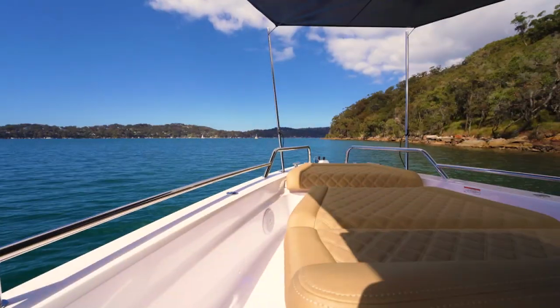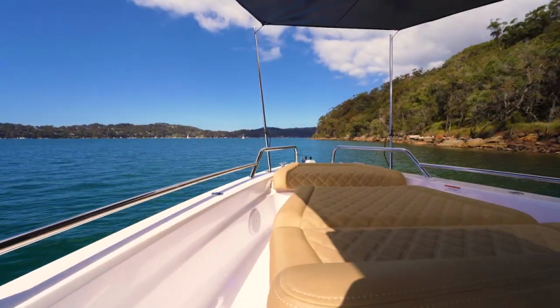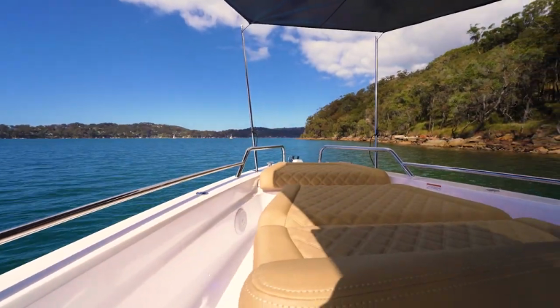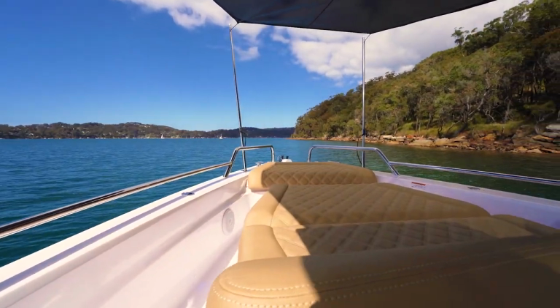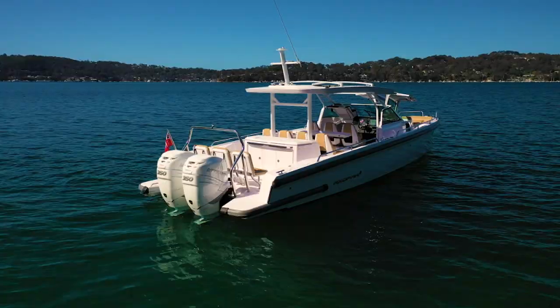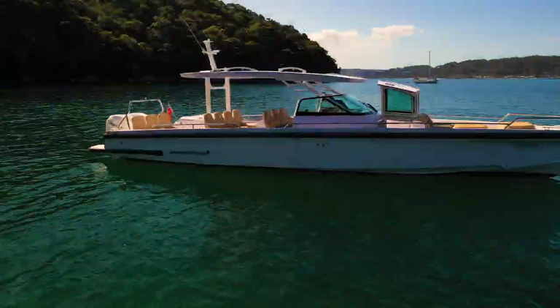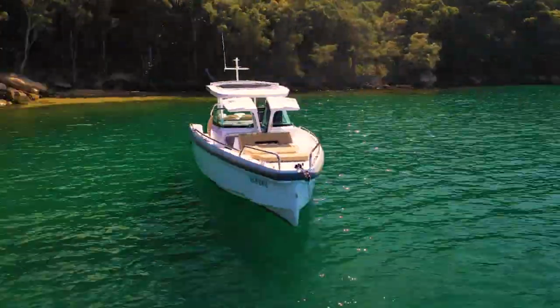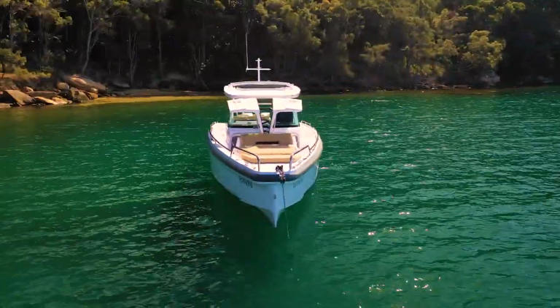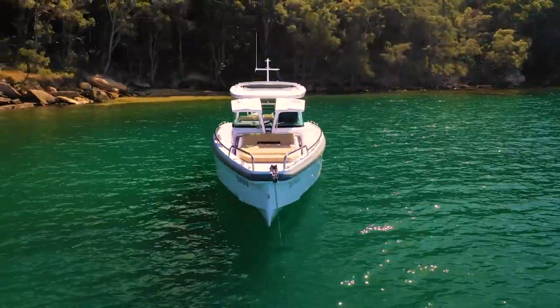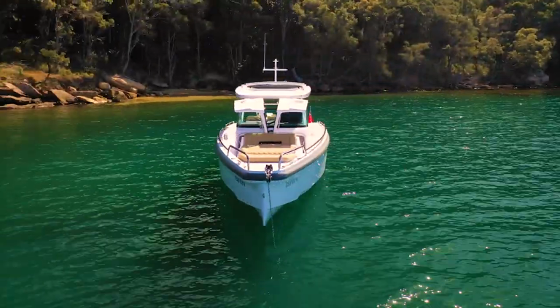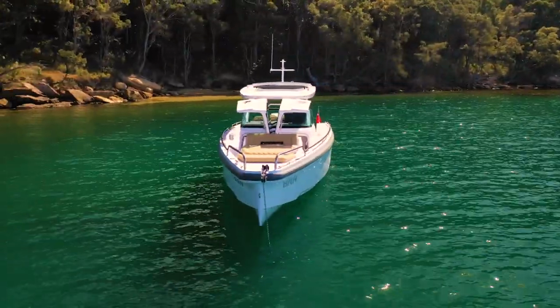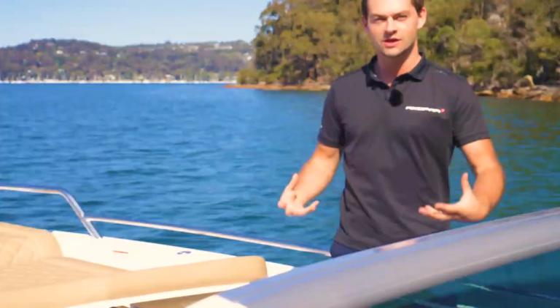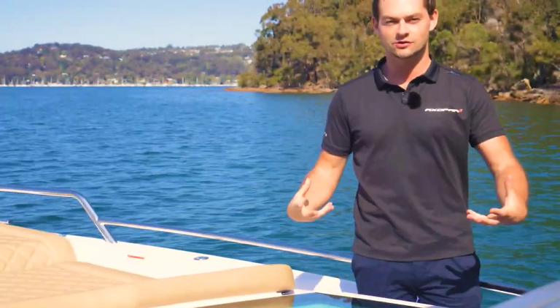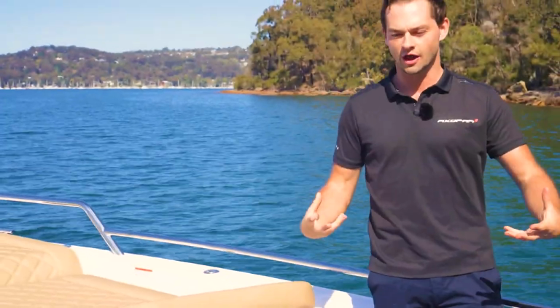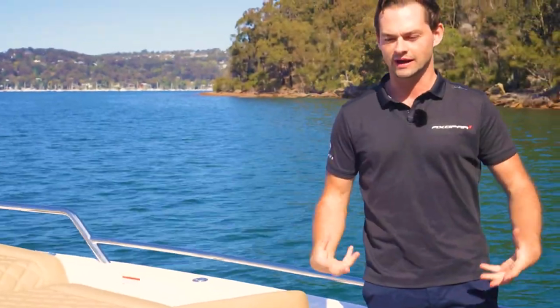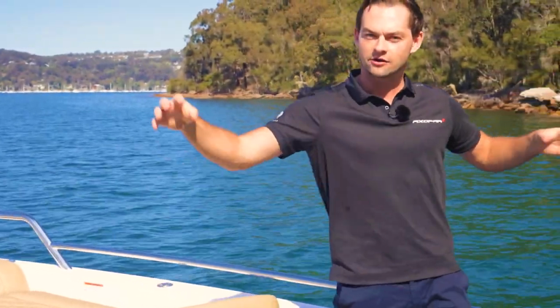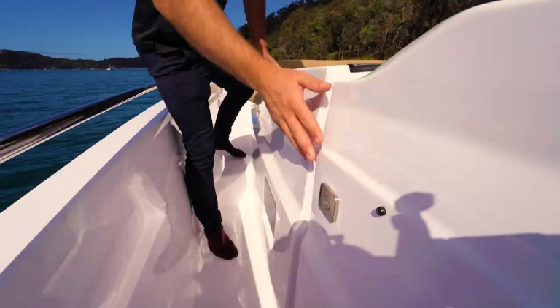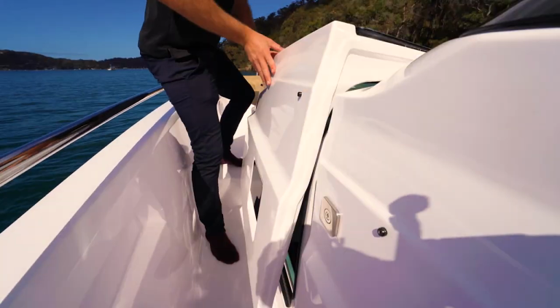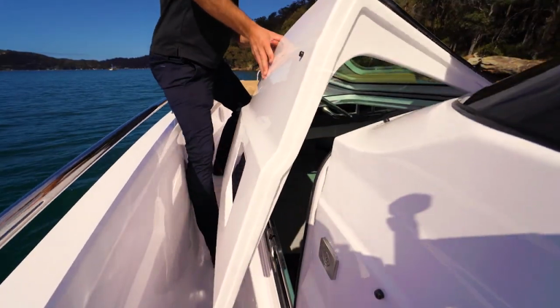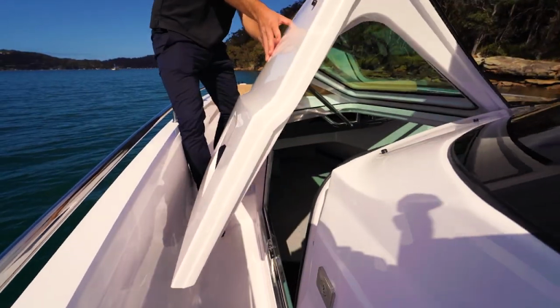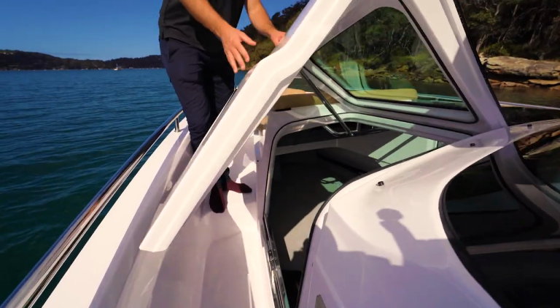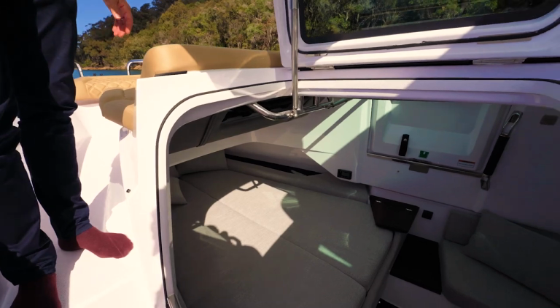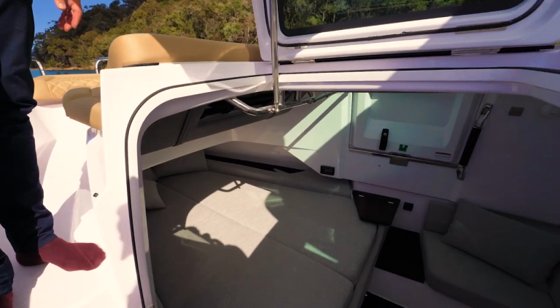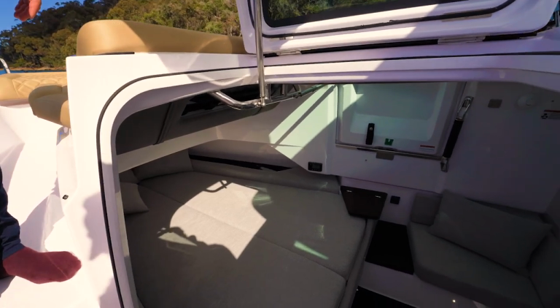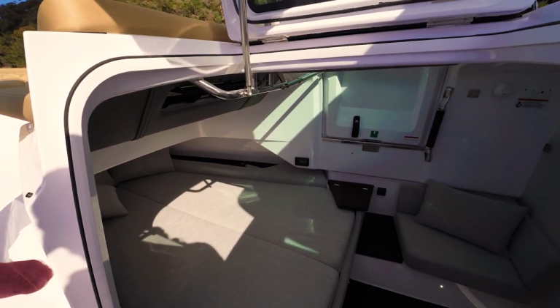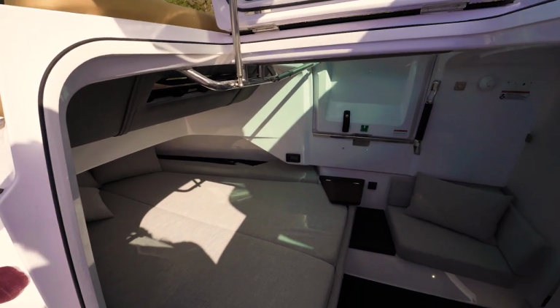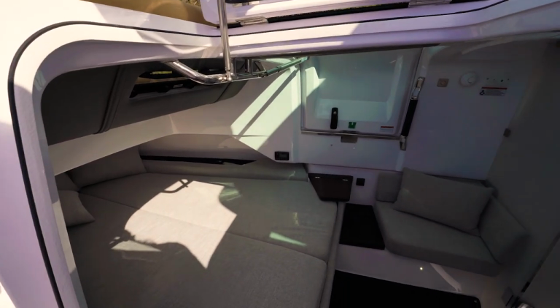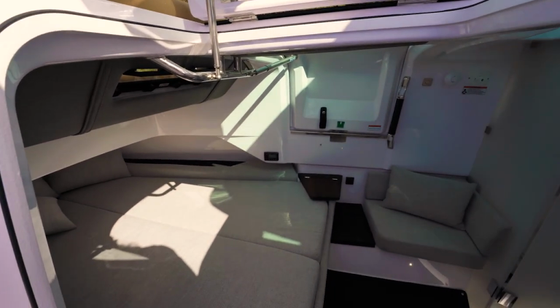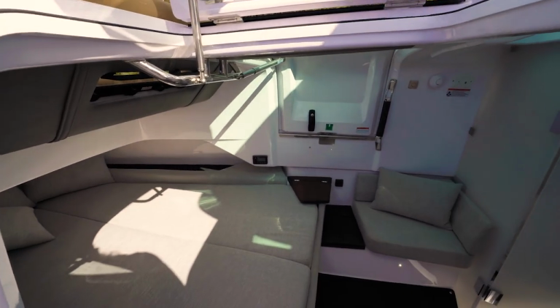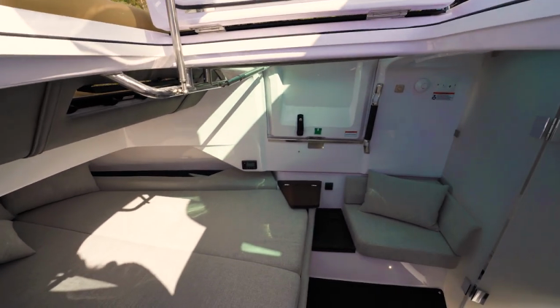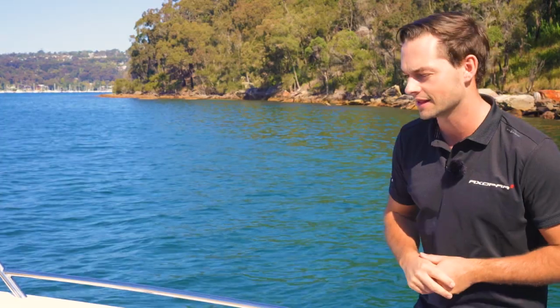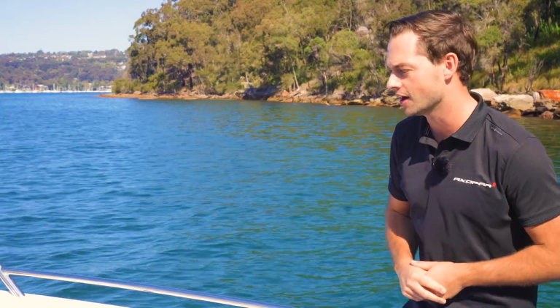Moving further forward, exterior access to those gull wings provides great ventilation and great access into that forward cabin for accommodation, sleeping, and spending the night.